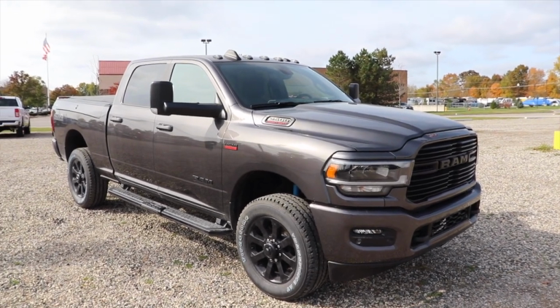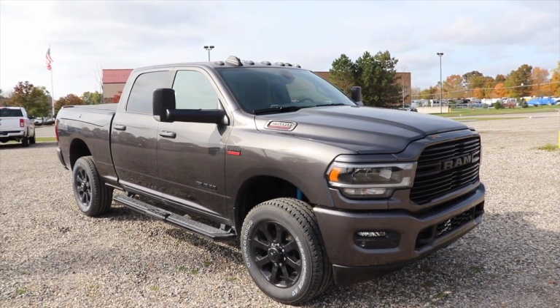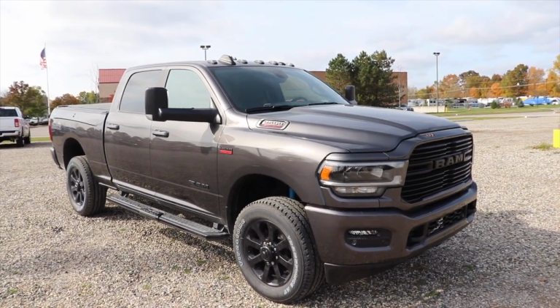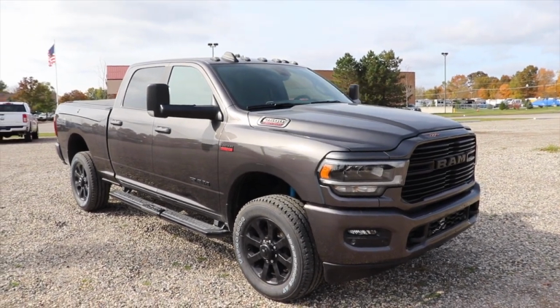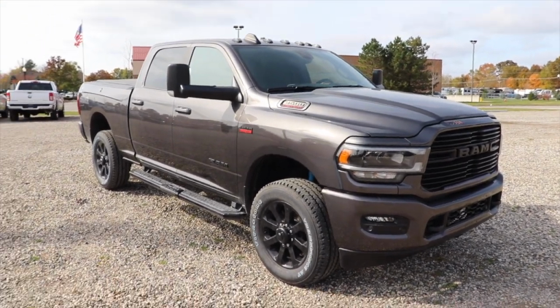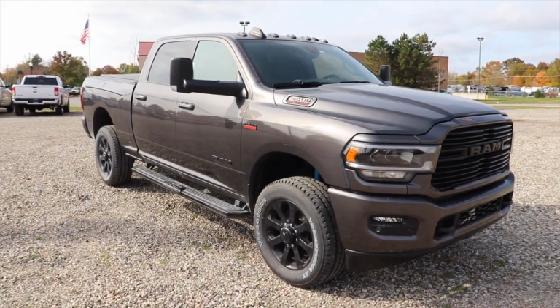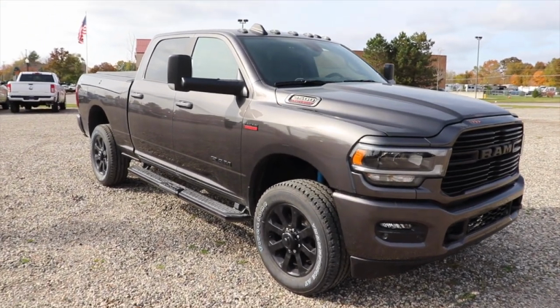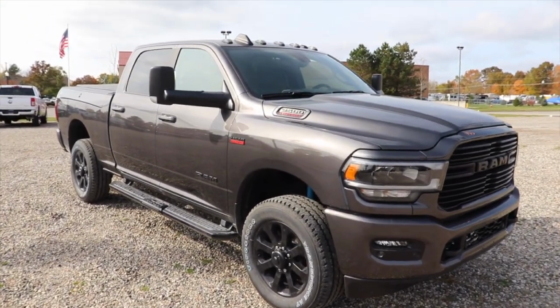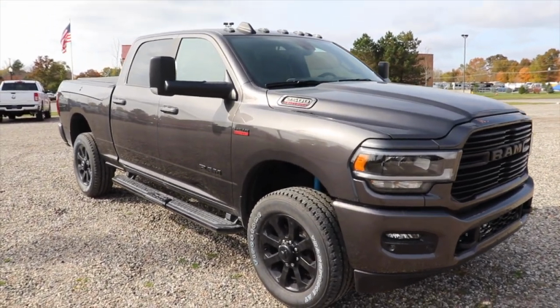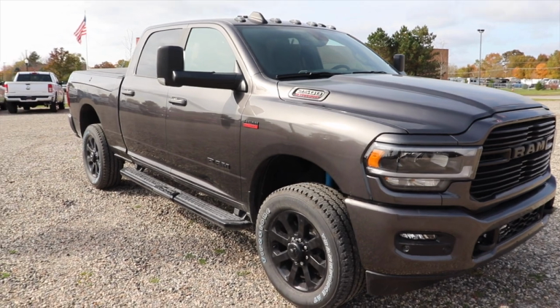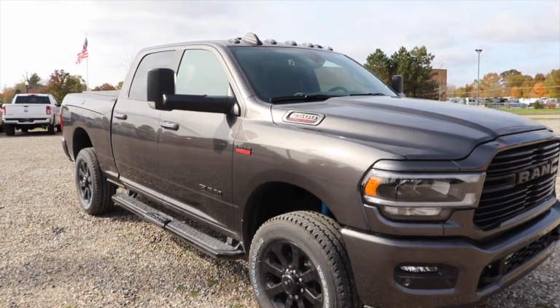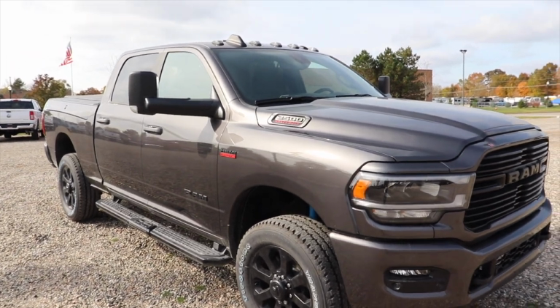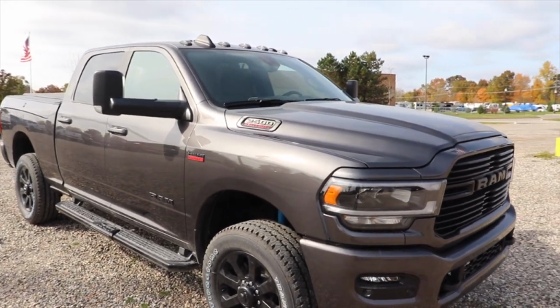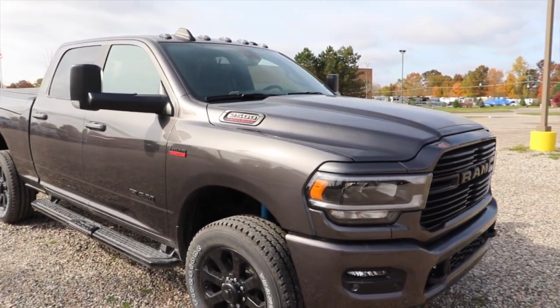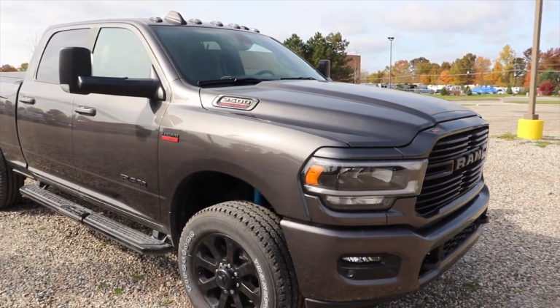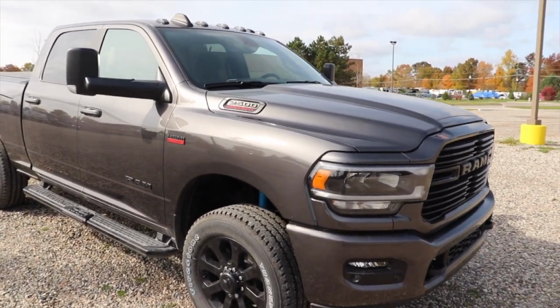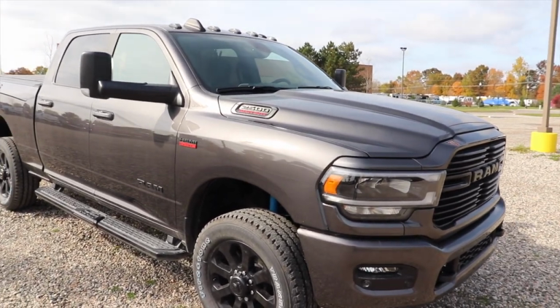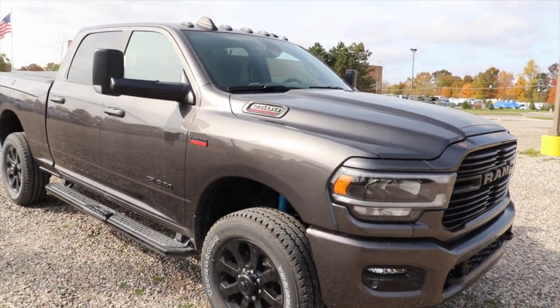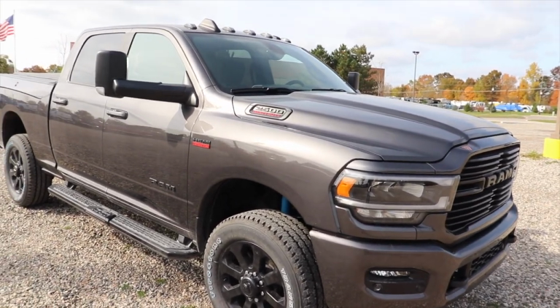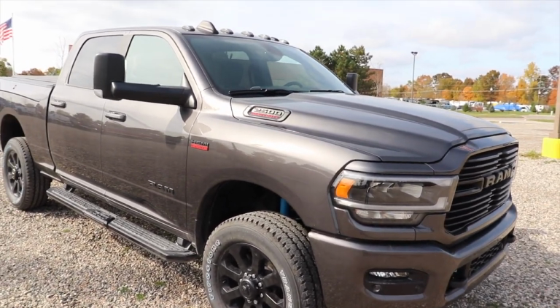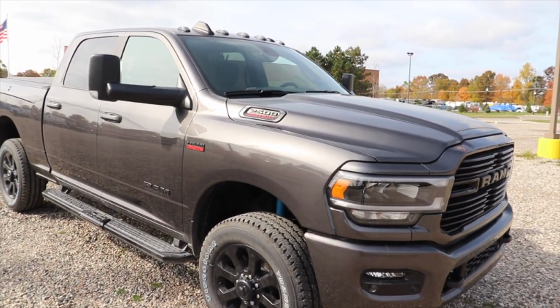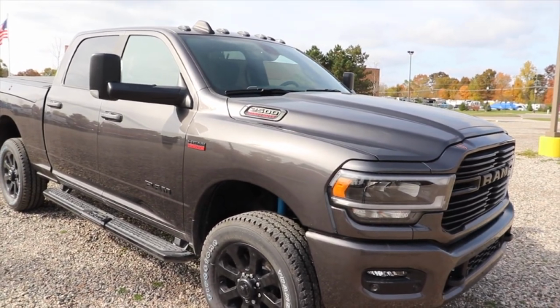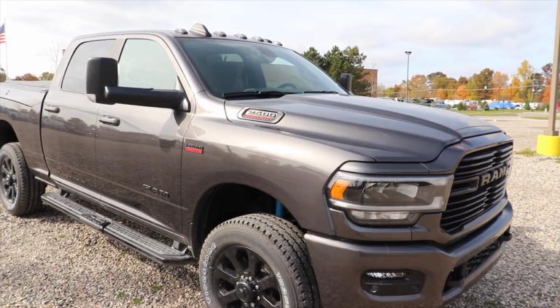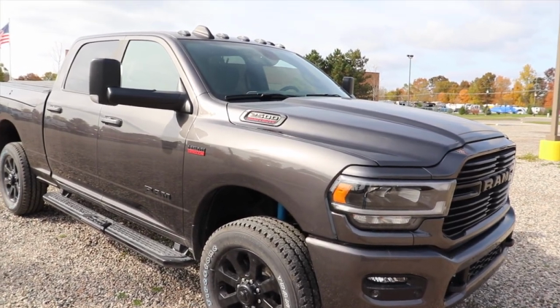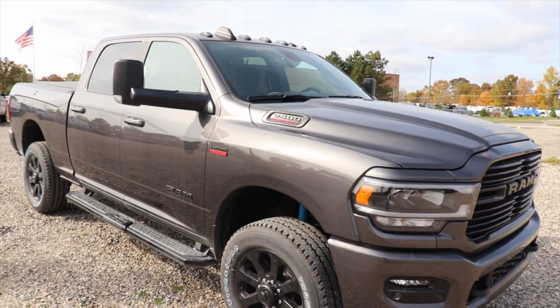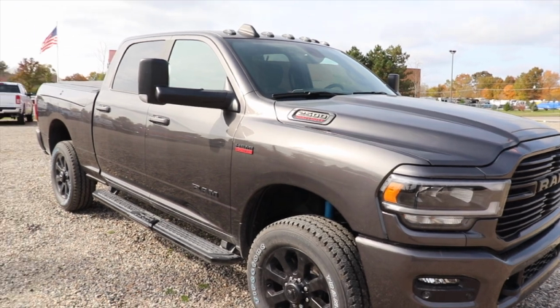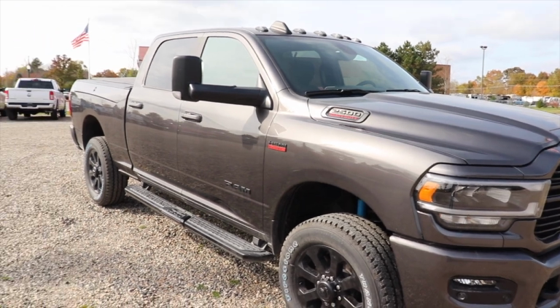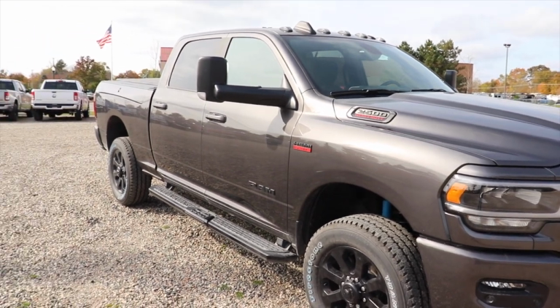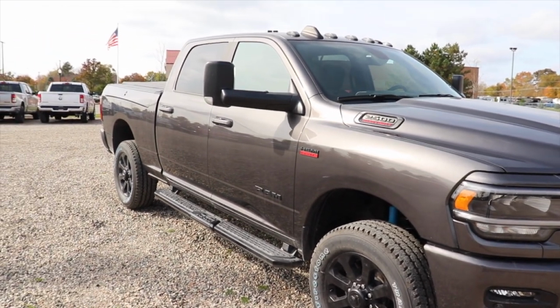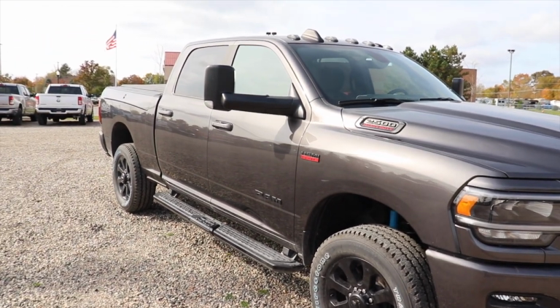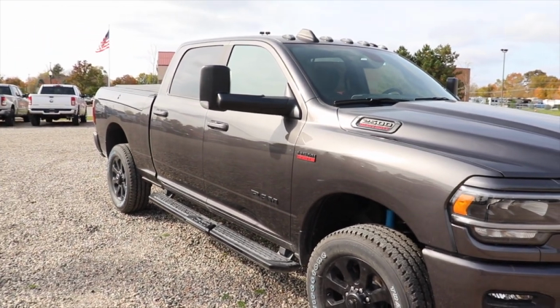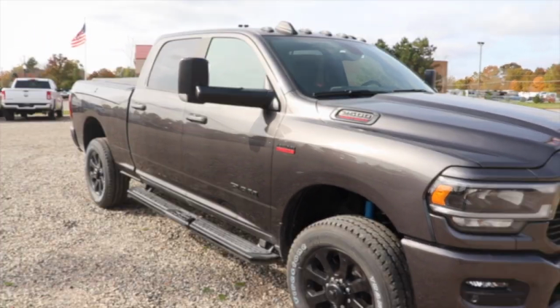These guys here at Pinckney — this is actually where I got my truck and these guys are very fair. So definitely do your research, shop around, and try to get the best deal possible.